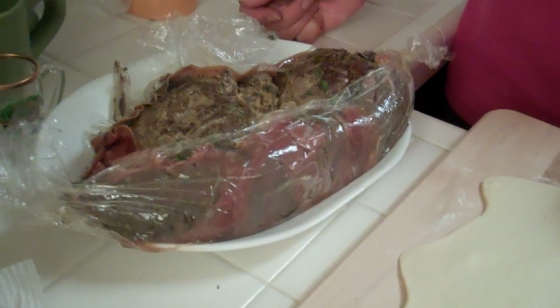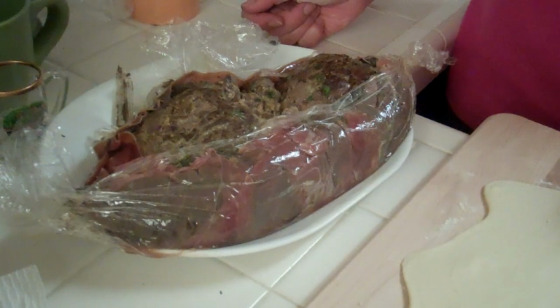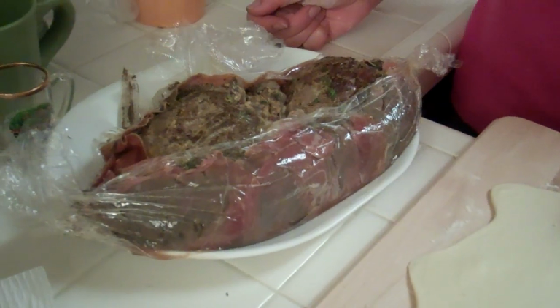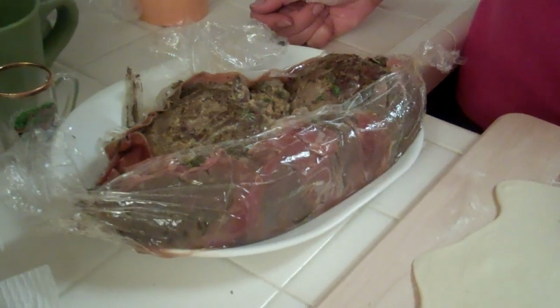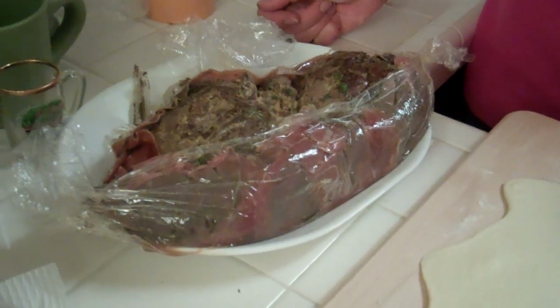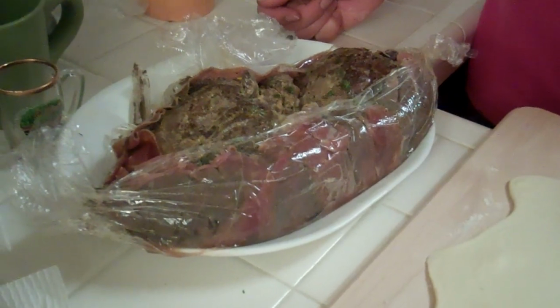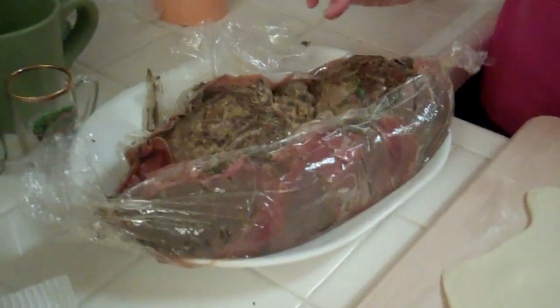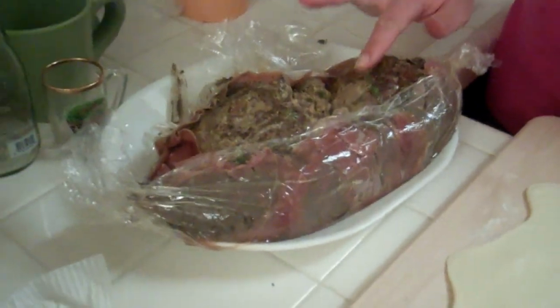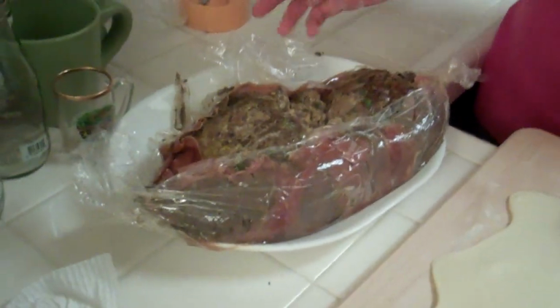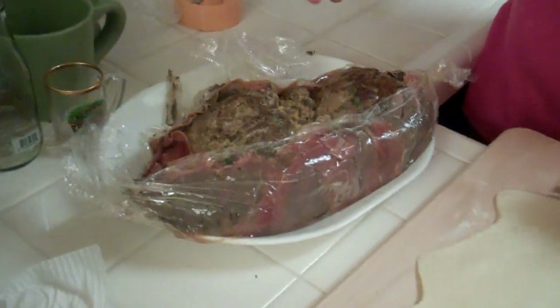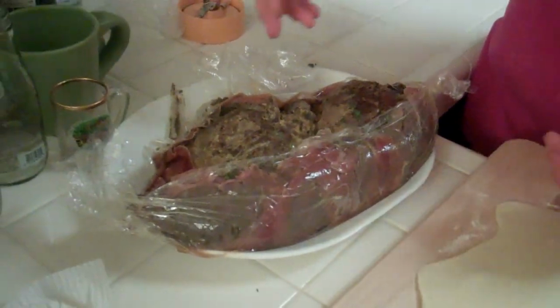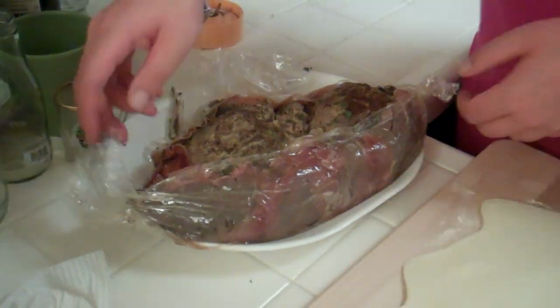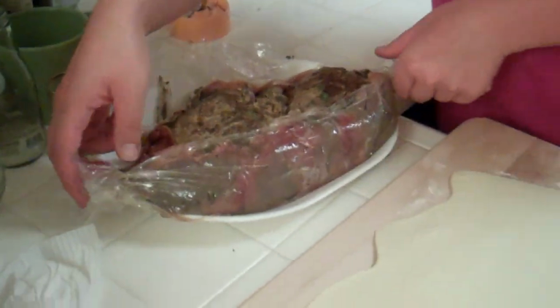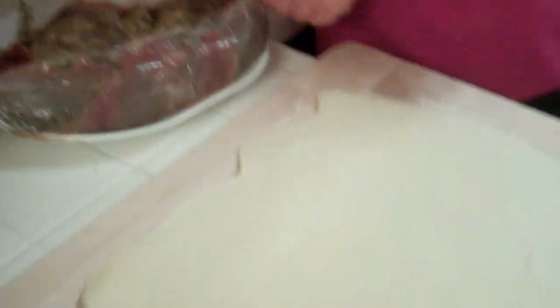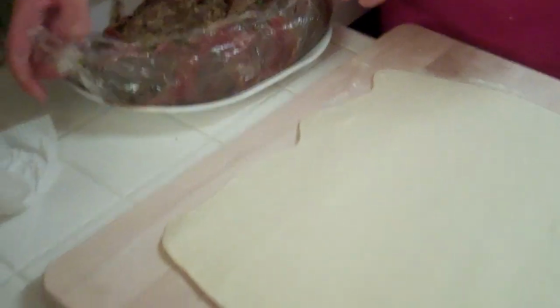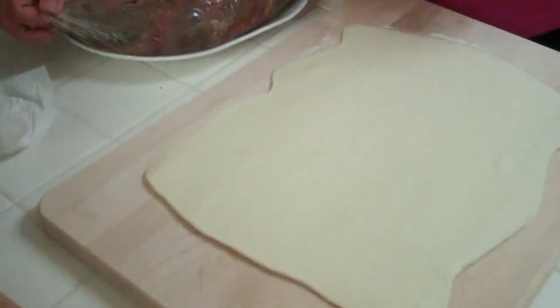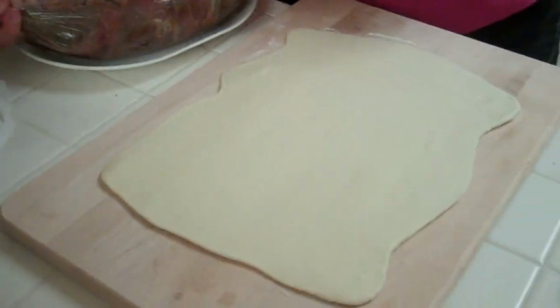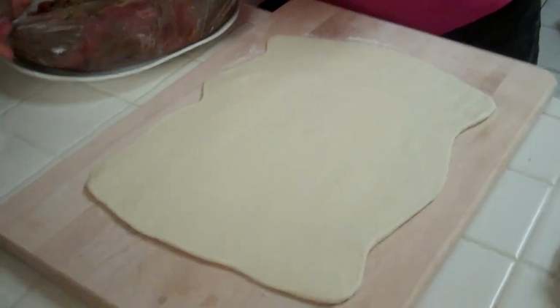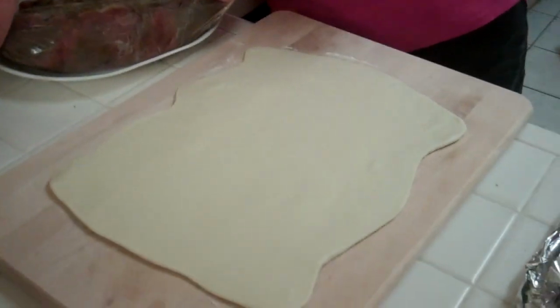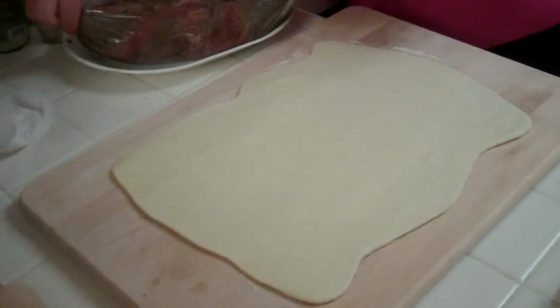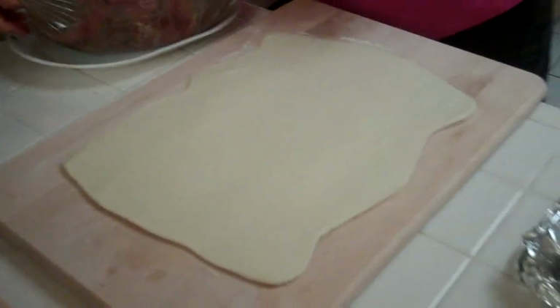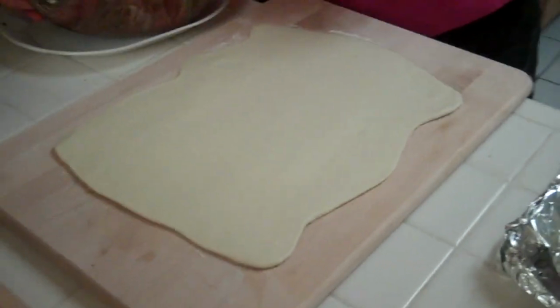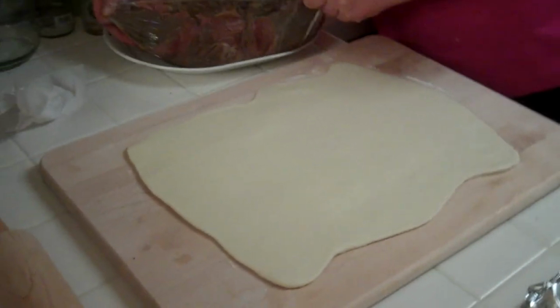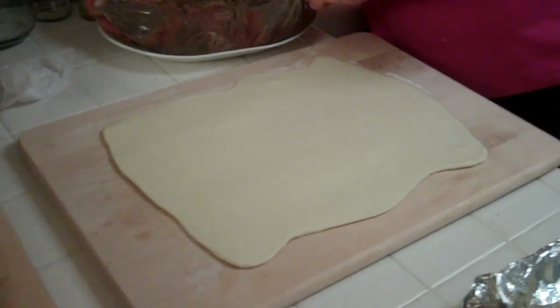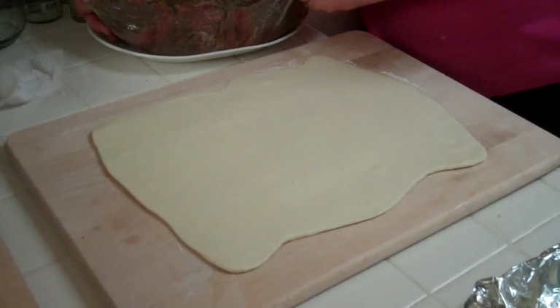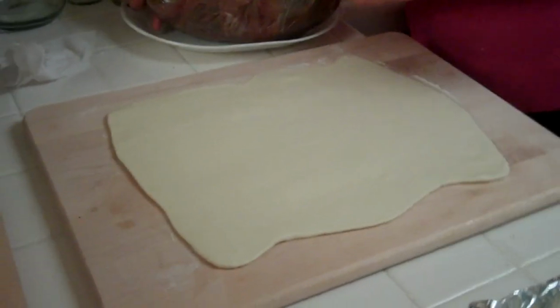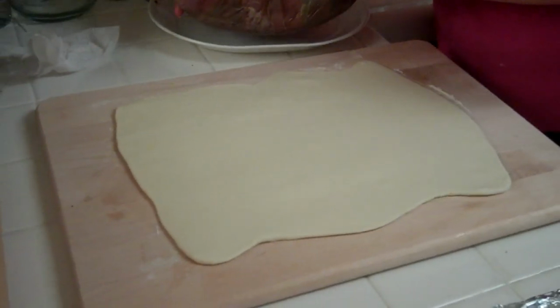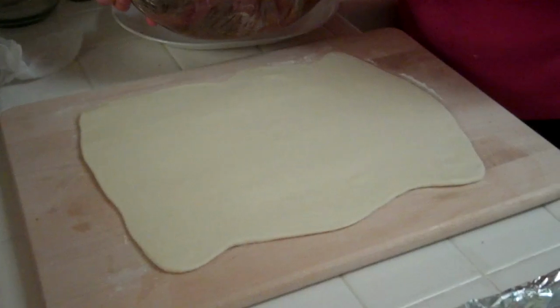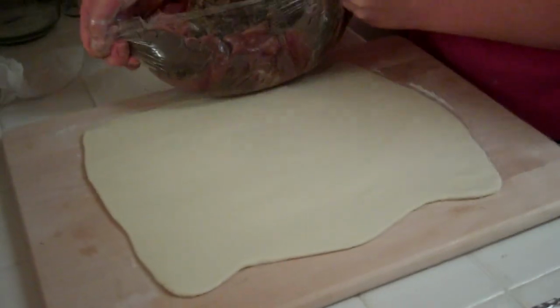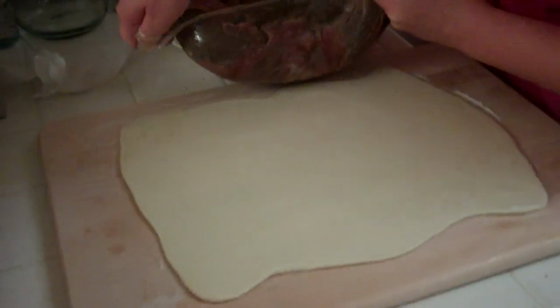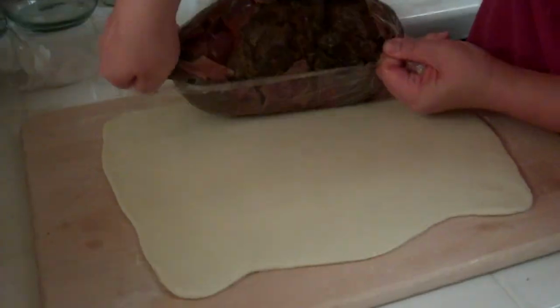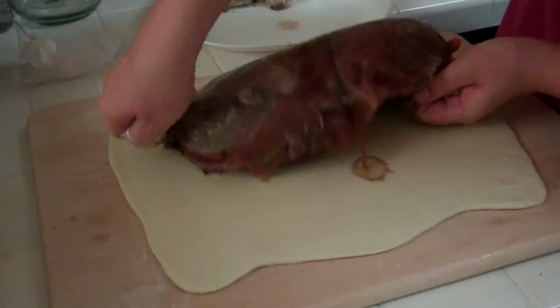This has been chilled so it's not going to warm up the puff pastry. Jessica is going to take this and put it on the puff pastry that she rolled out. We're gonna roll this bad boy up, stick it in the oven, and it's gonna be delicious.